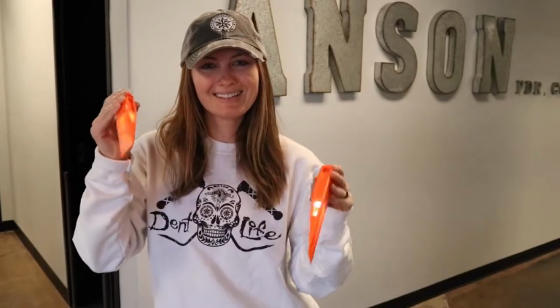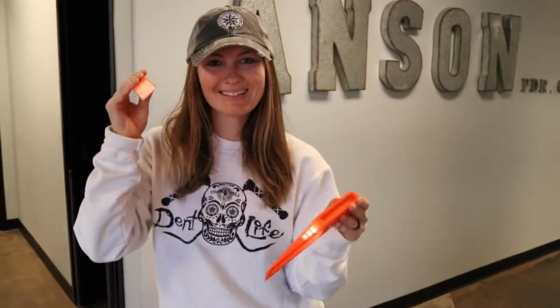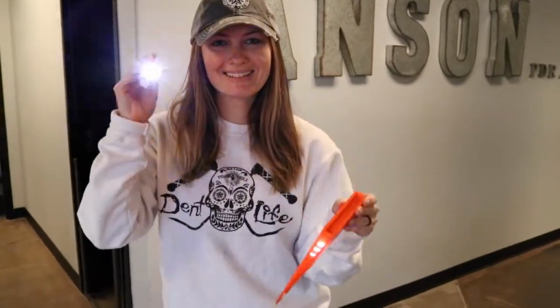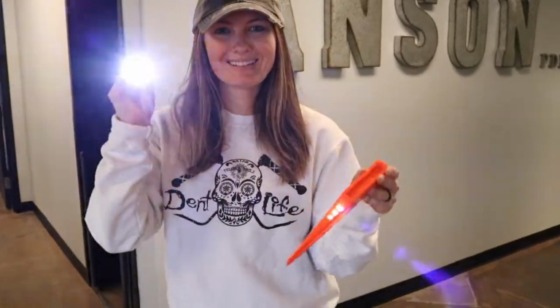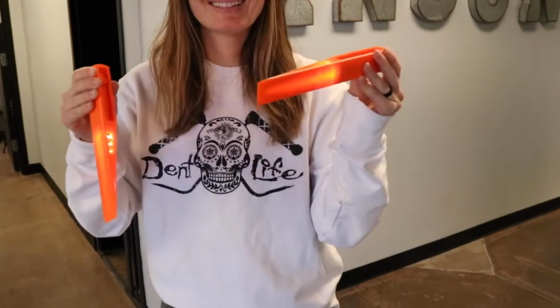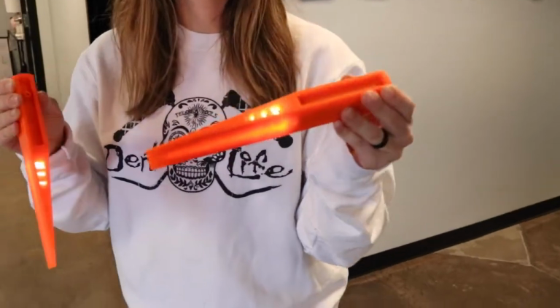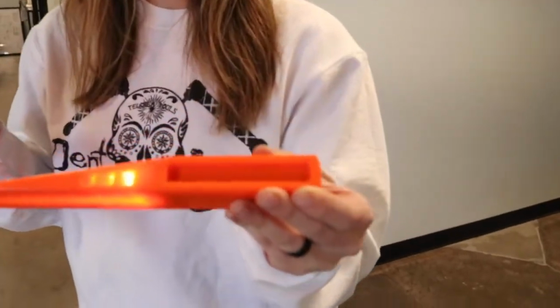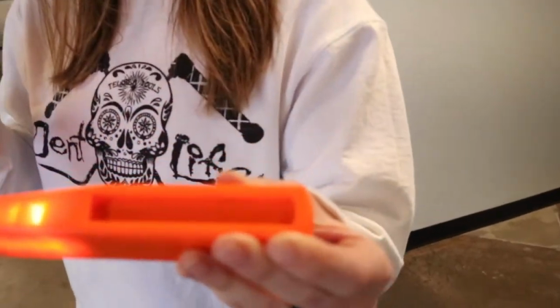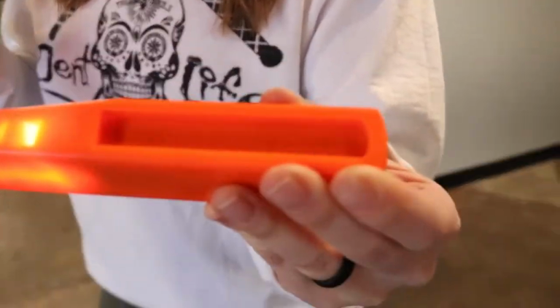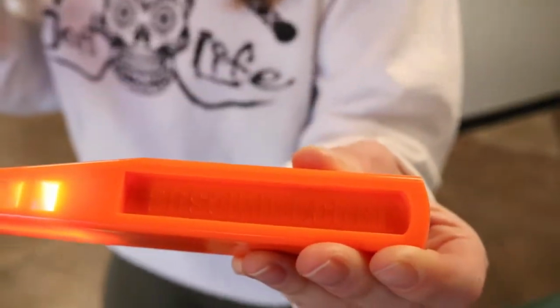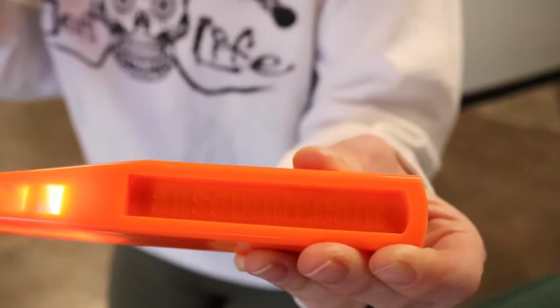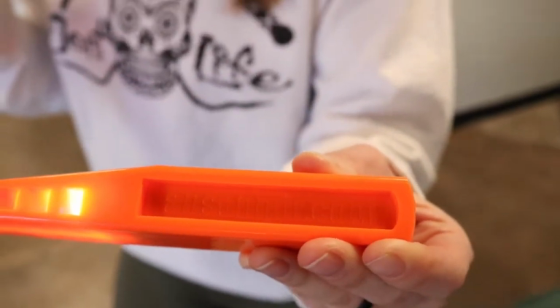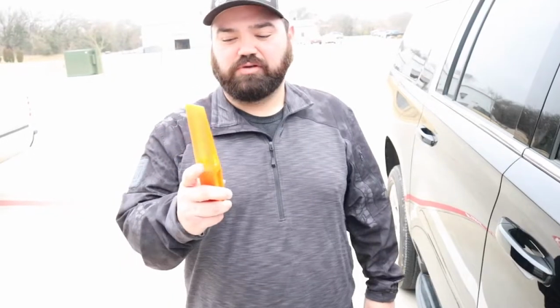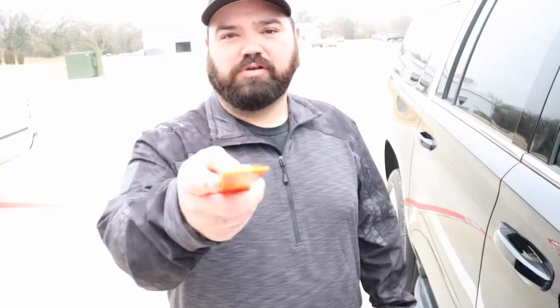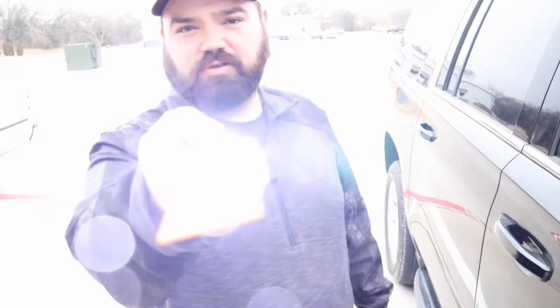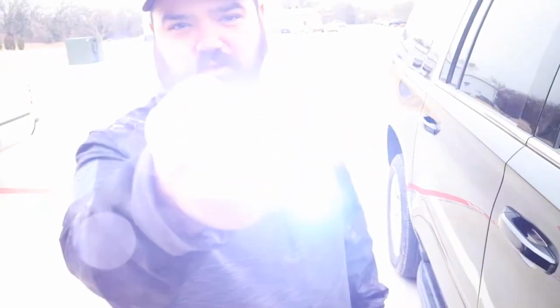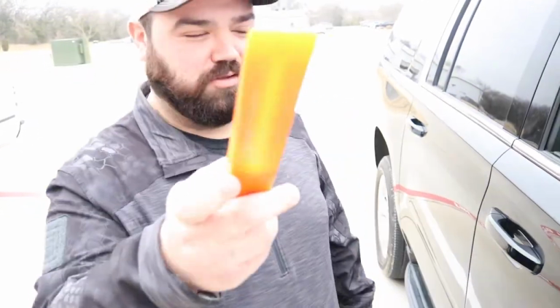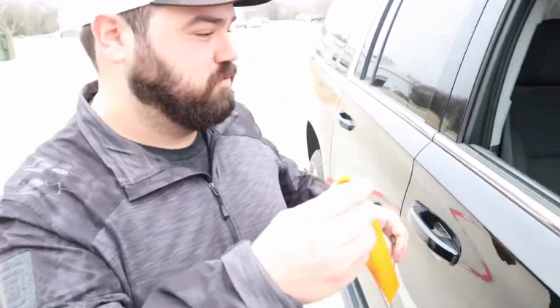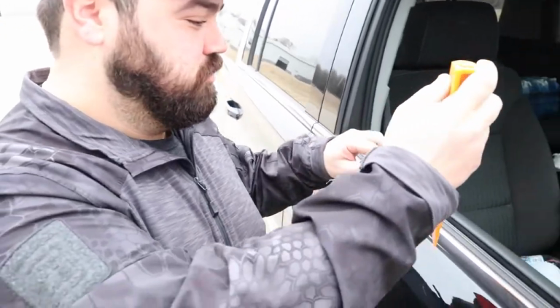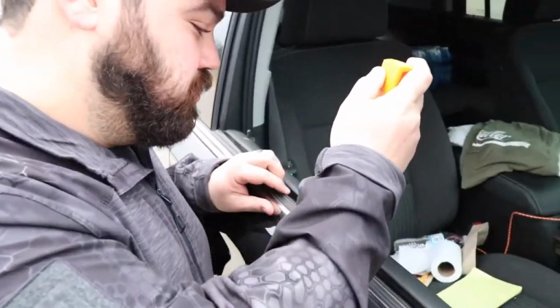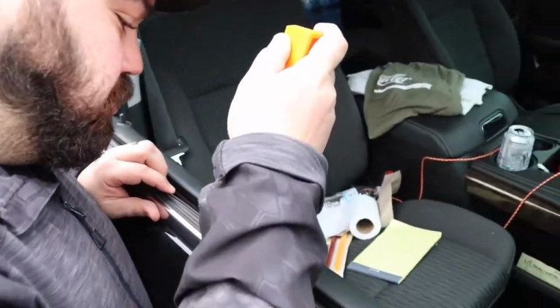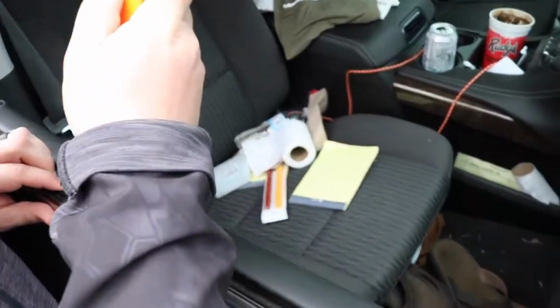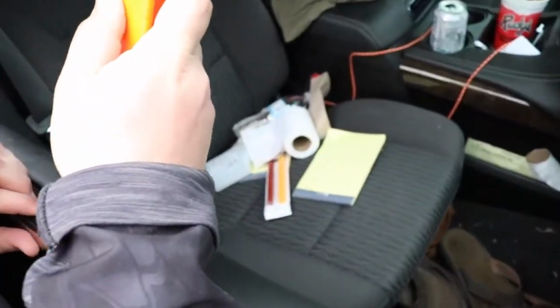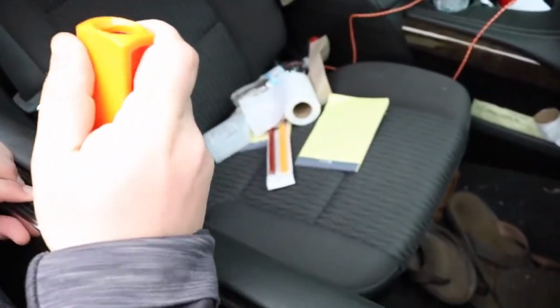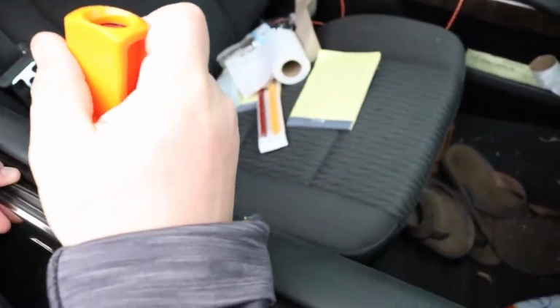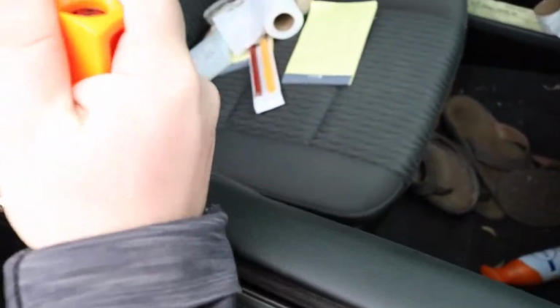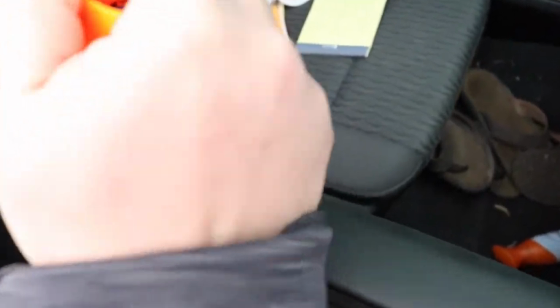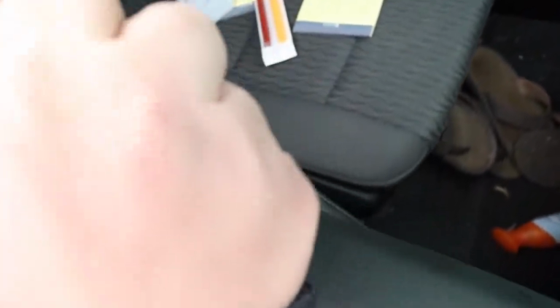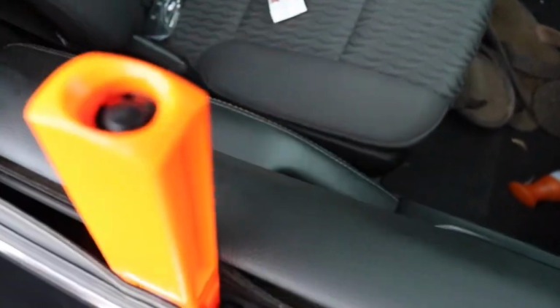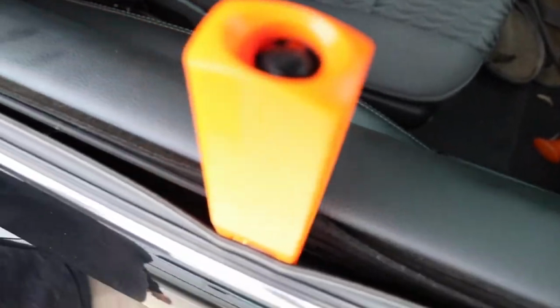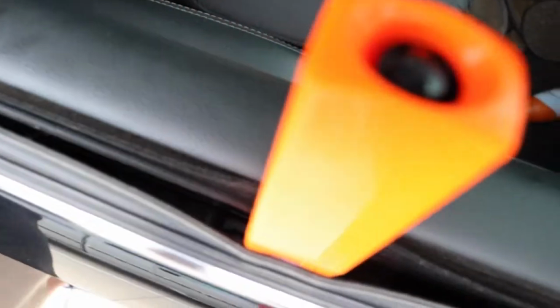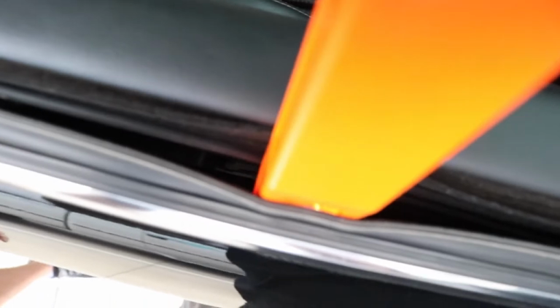Inspection wedges now come in high visibility orange. This wedge is needed in every tool chest or cart. You'll never know when you need to get a look into a dark place.